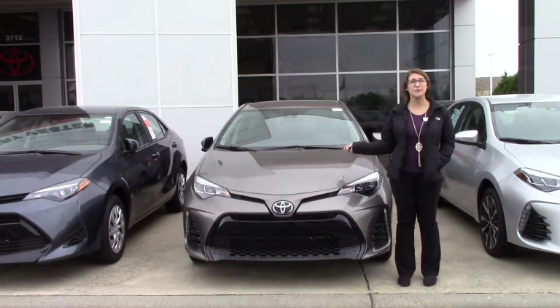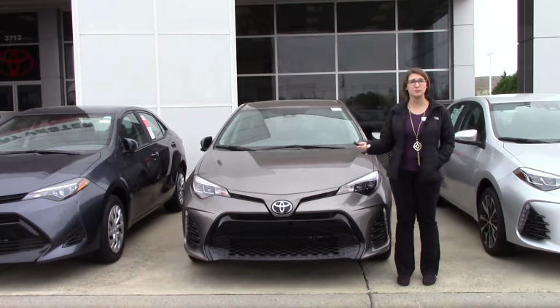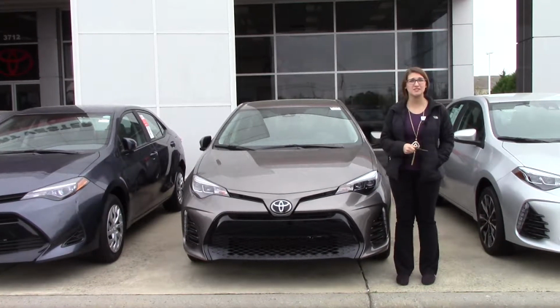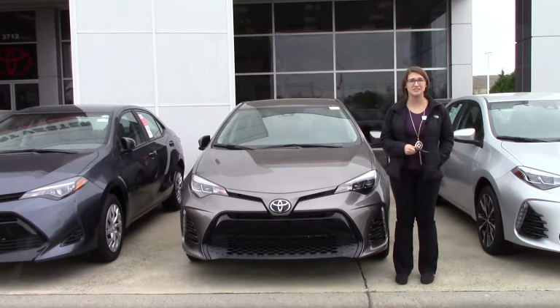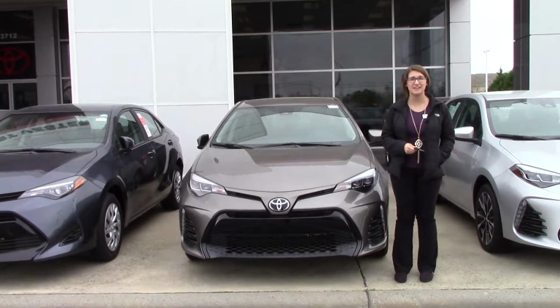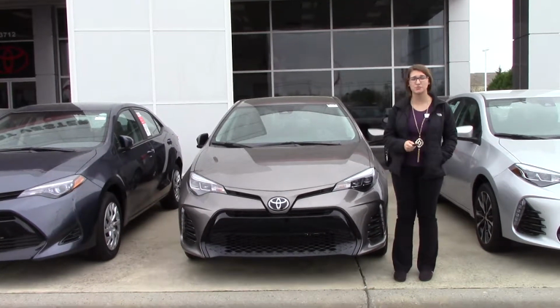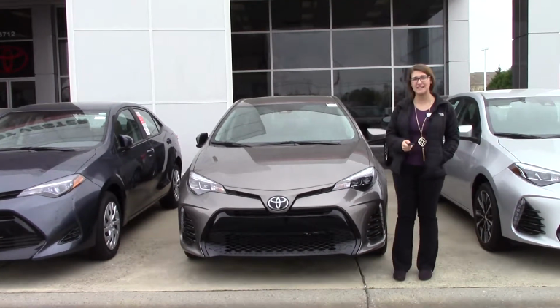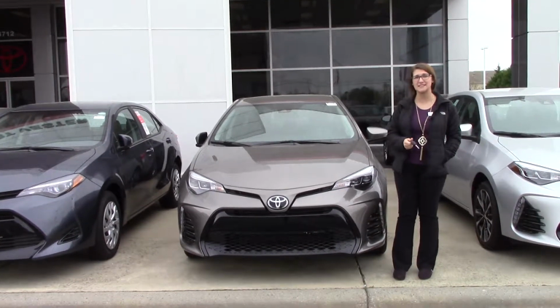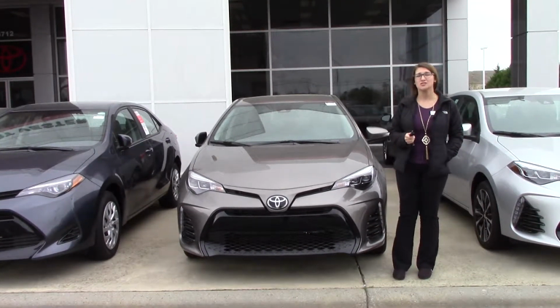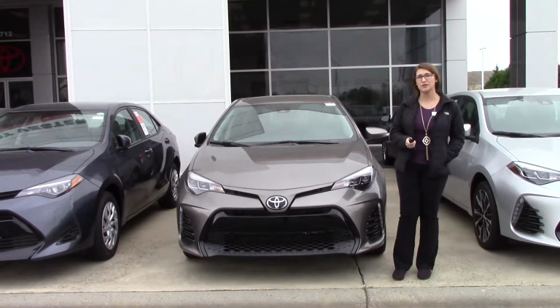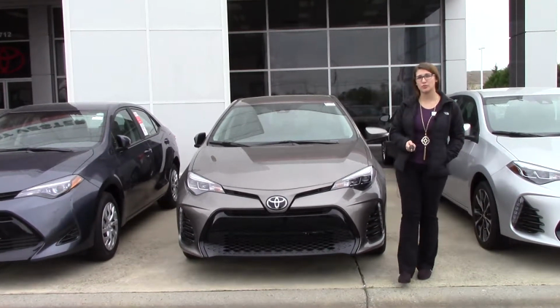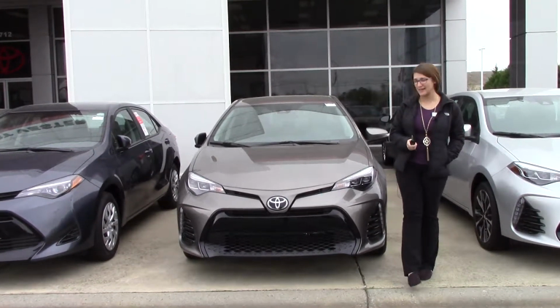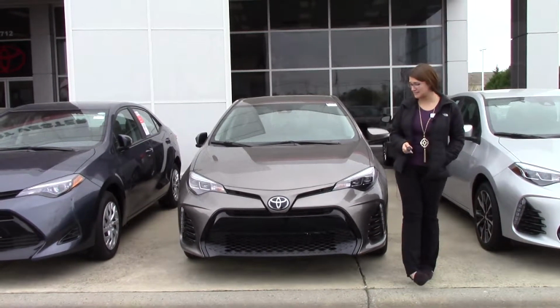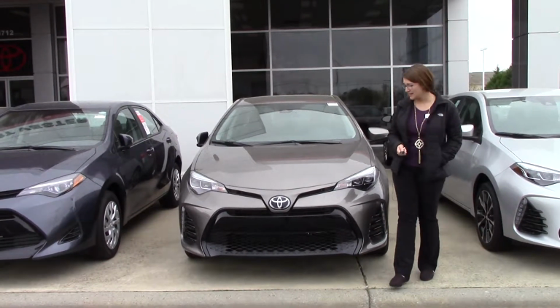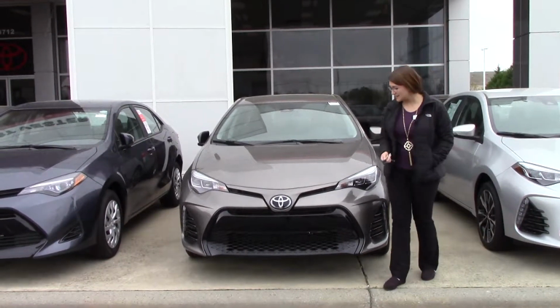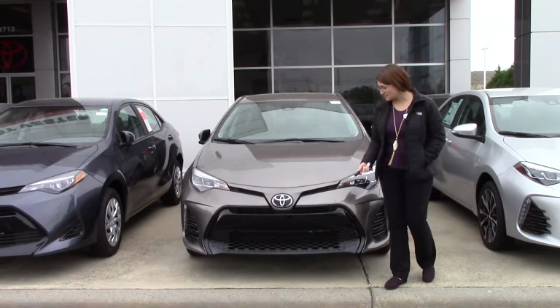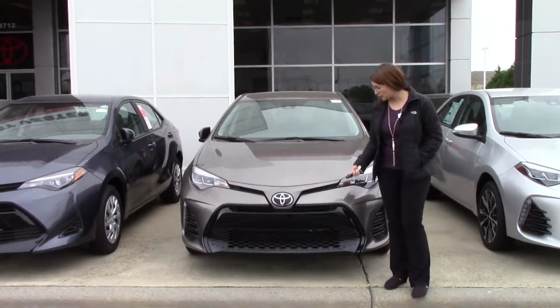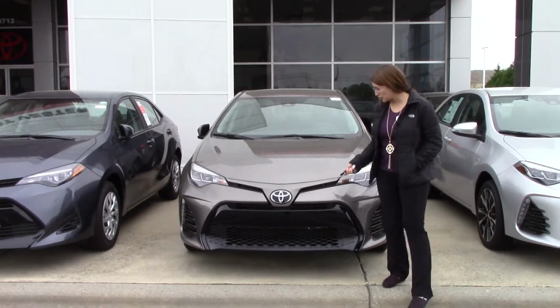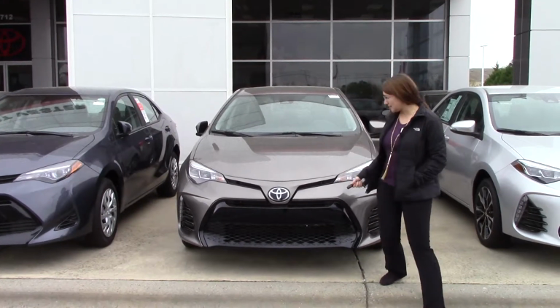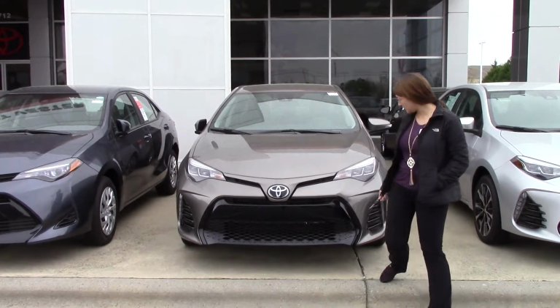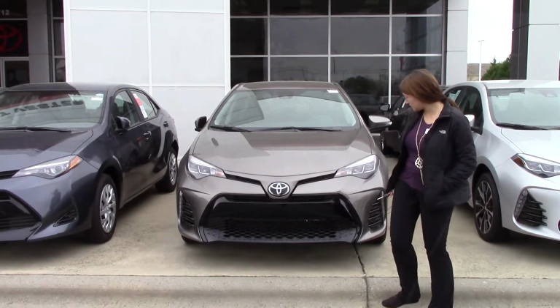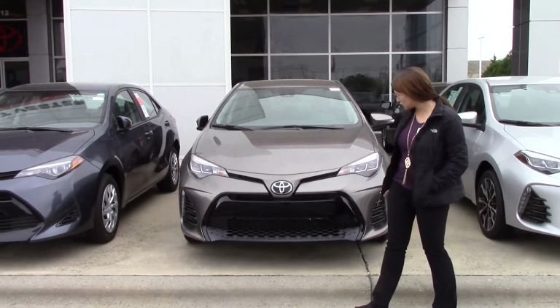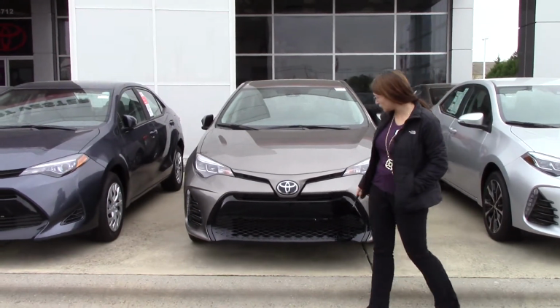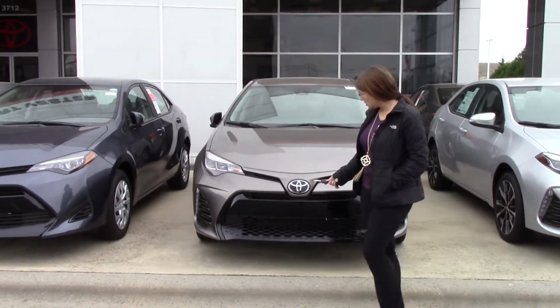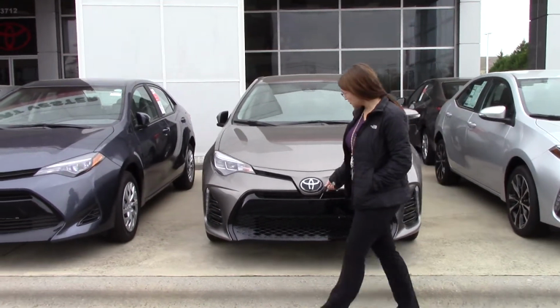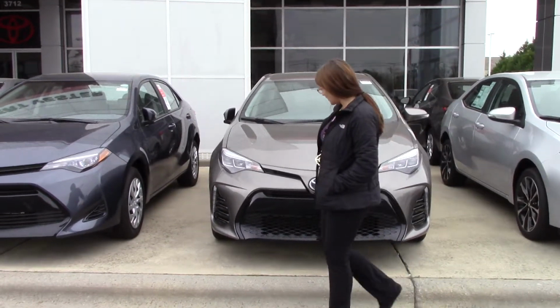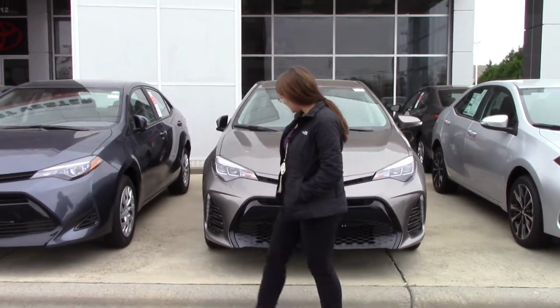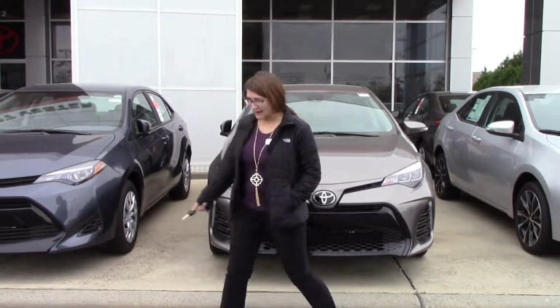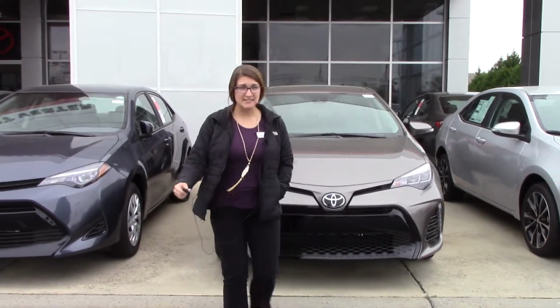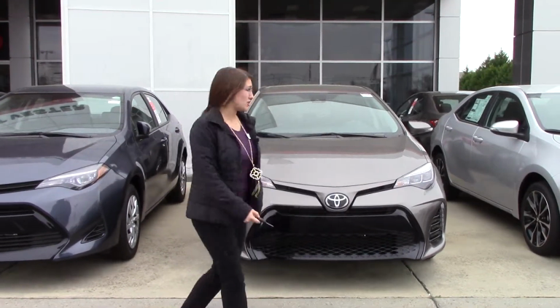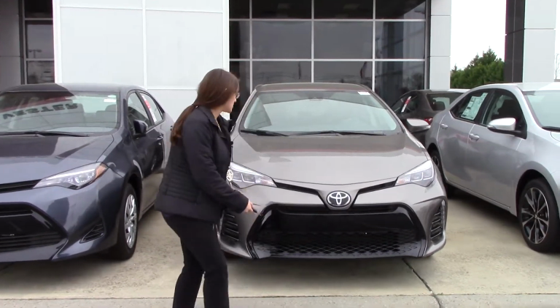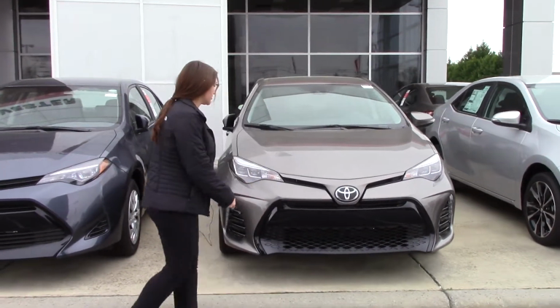I do have the pleasure of bringing to your attention today a 2018 Toyota Corolla SE. It is a Falcon Gray in color — beautiful color — with black accents on this grille.